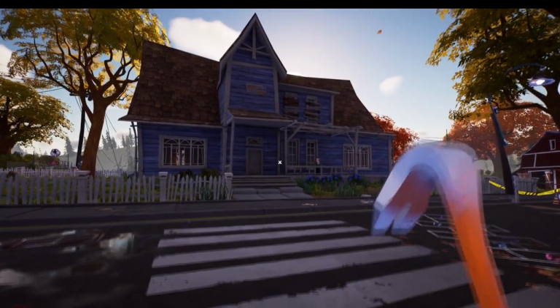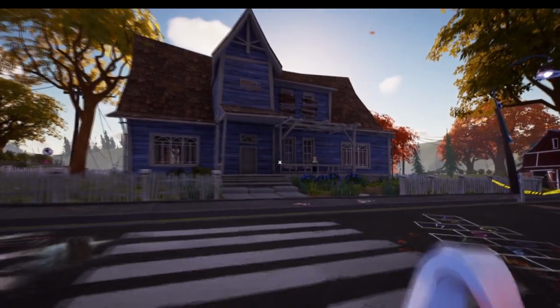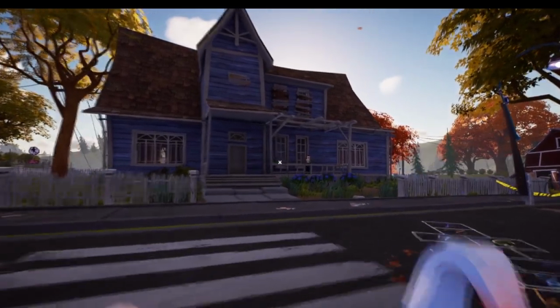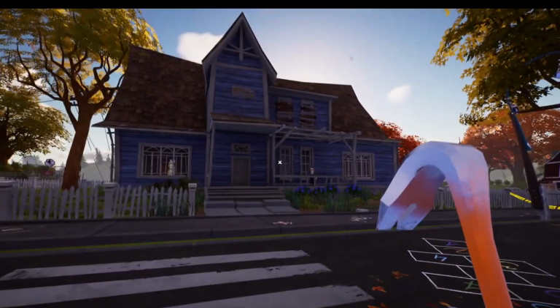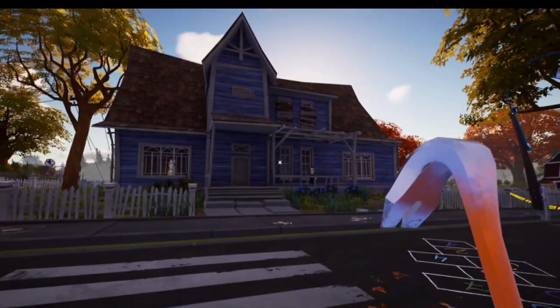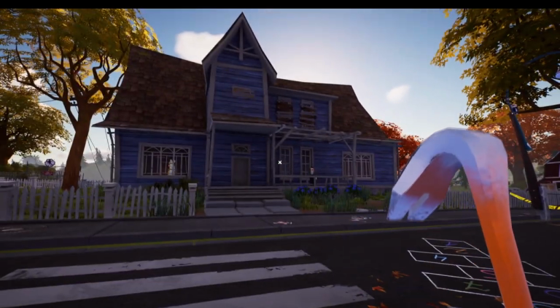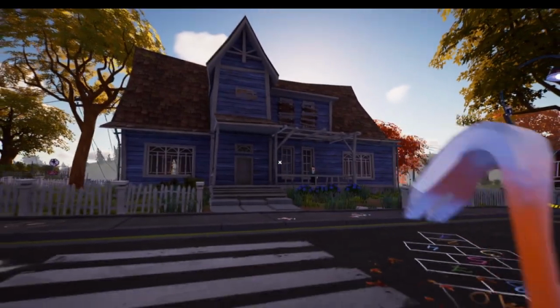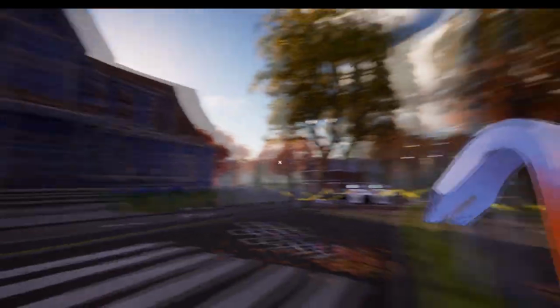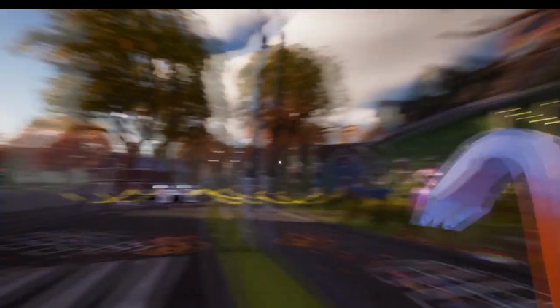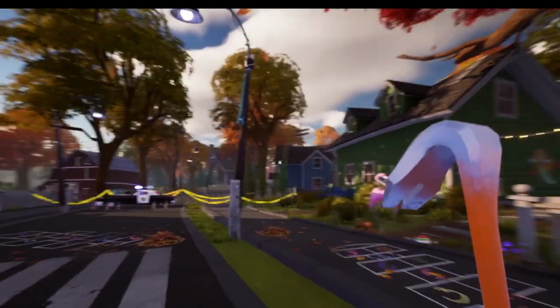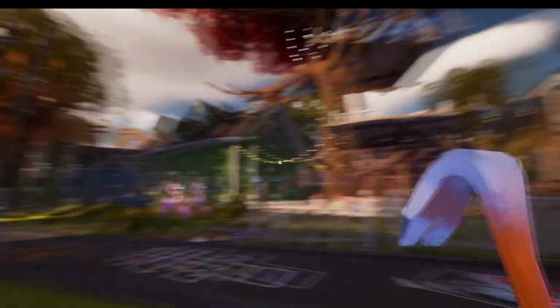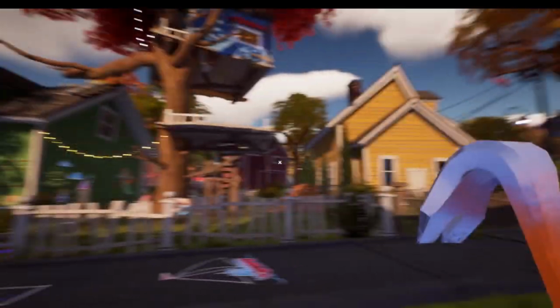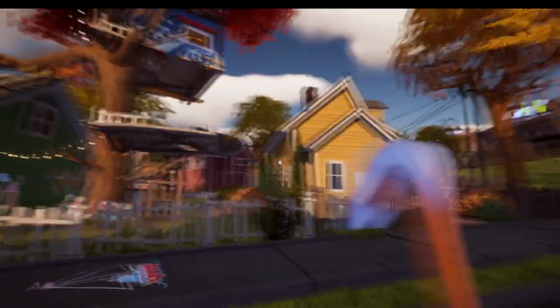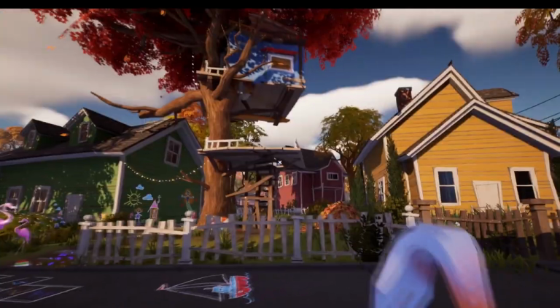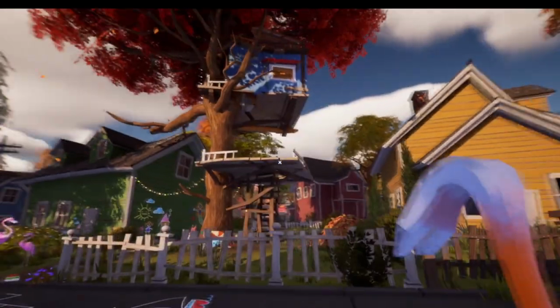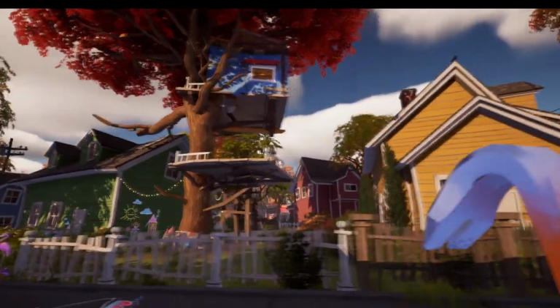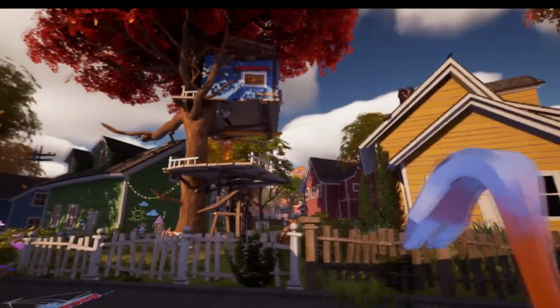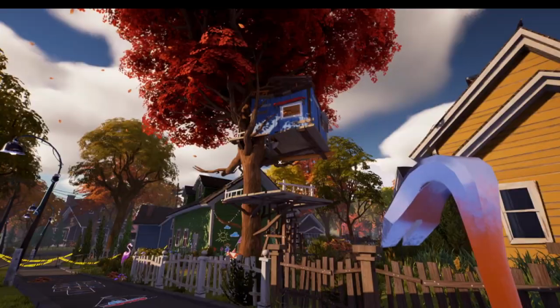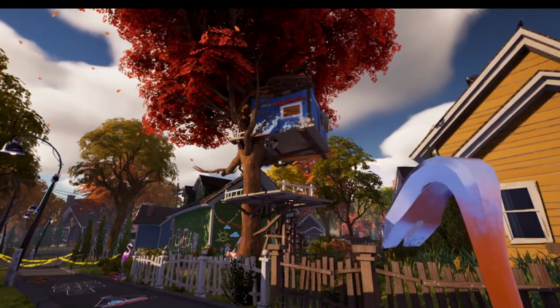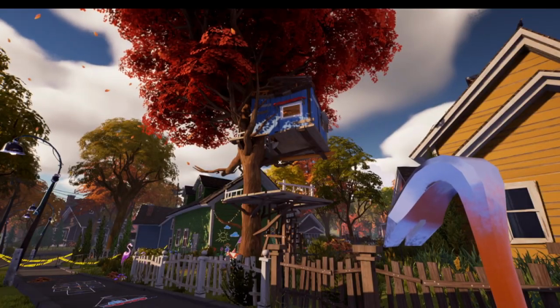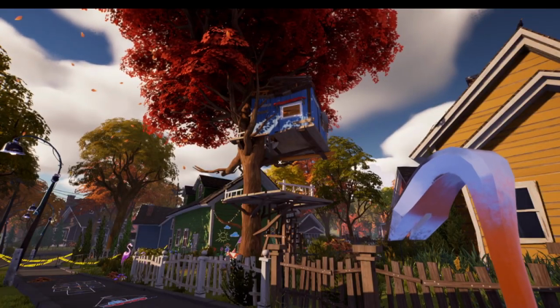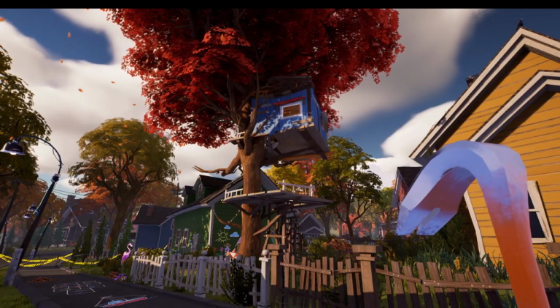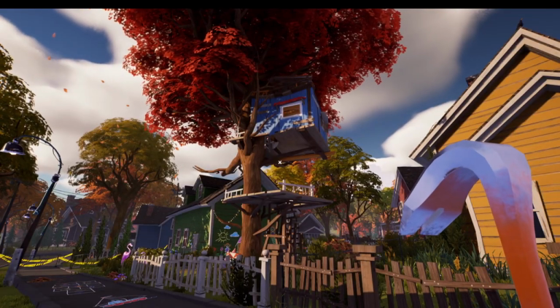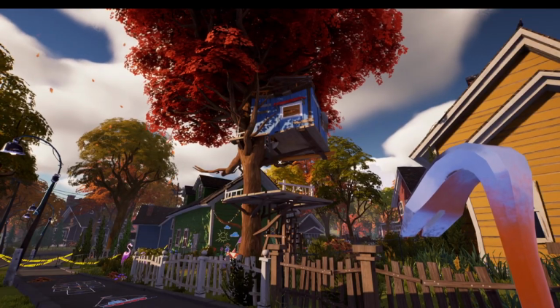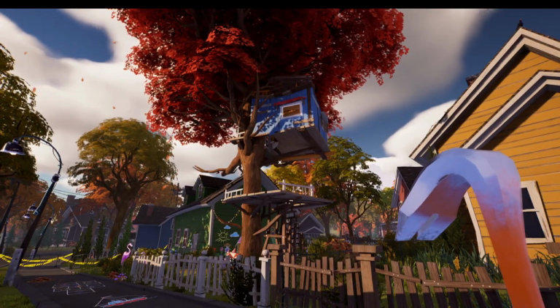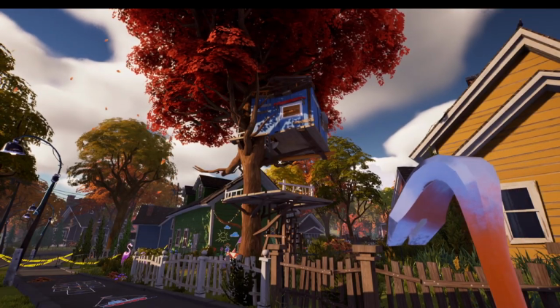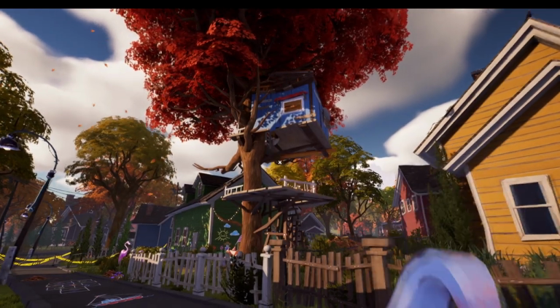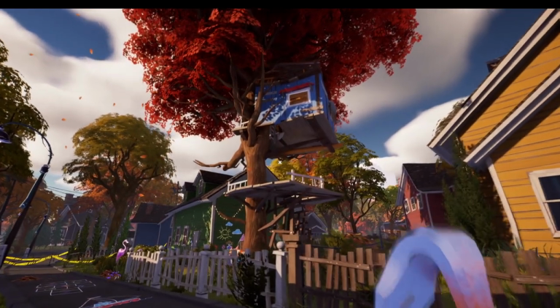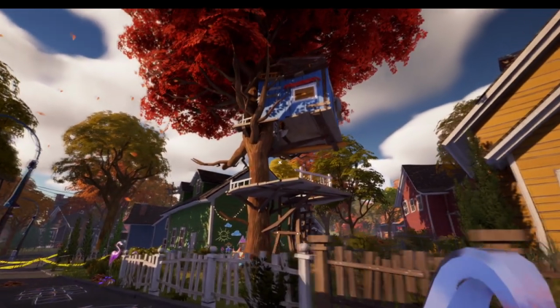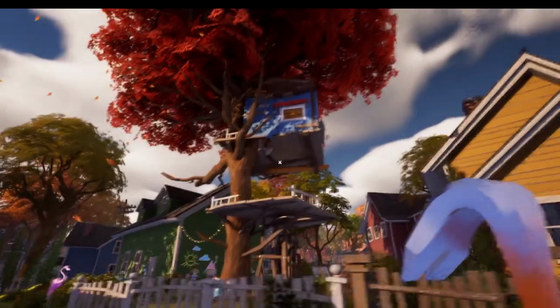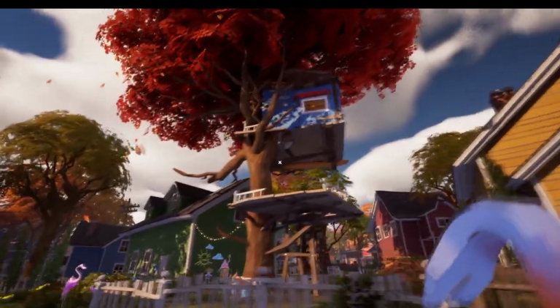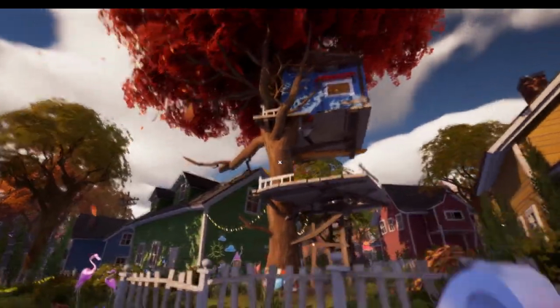Before we start by going into this house we need to start off by going into this tree house, because we're going to need the scissors that are in here to get all four keys. So let's head up.